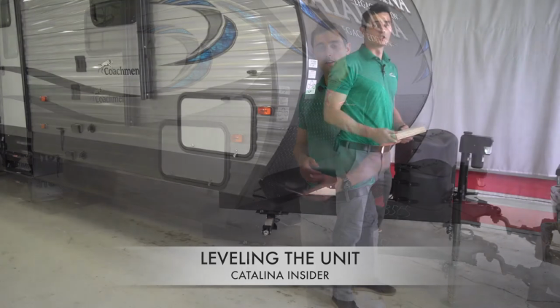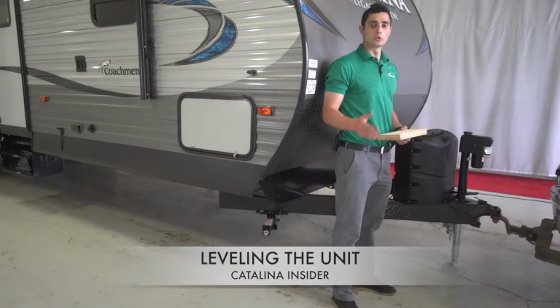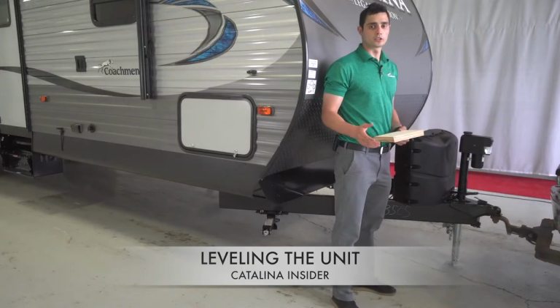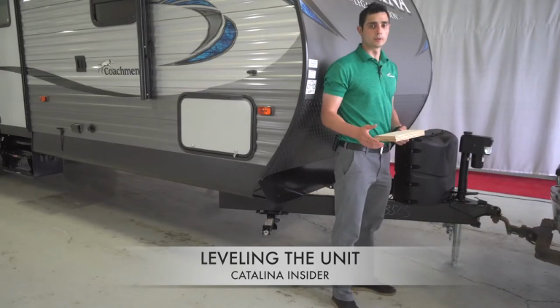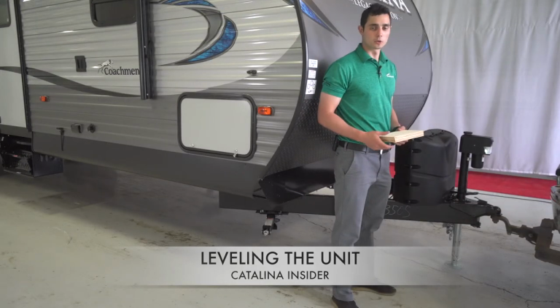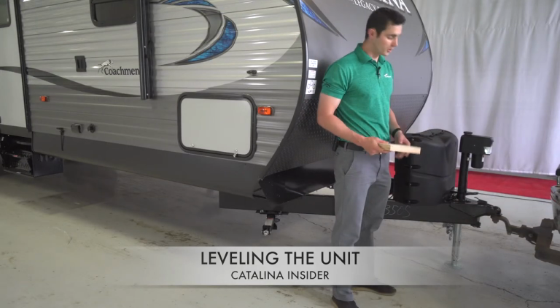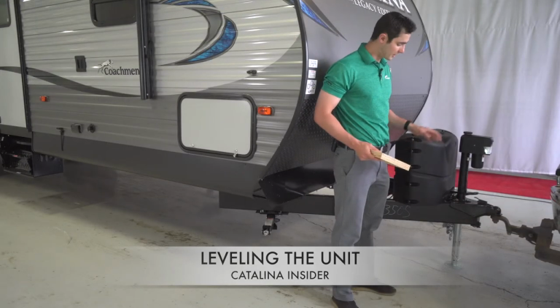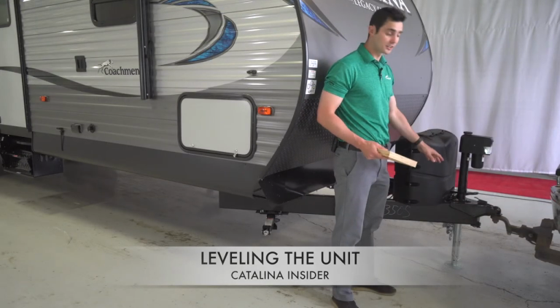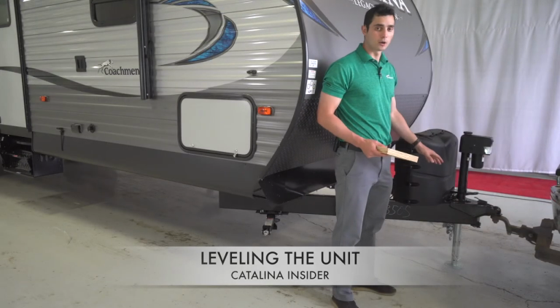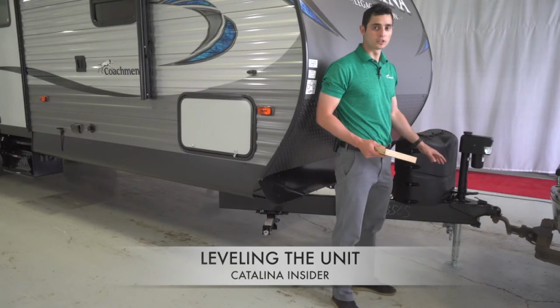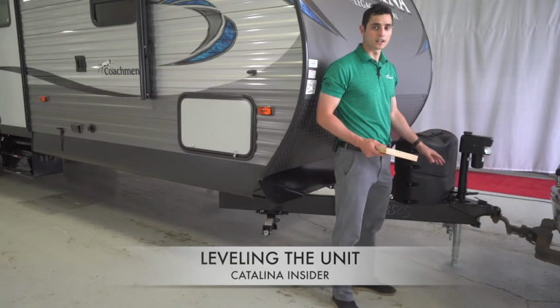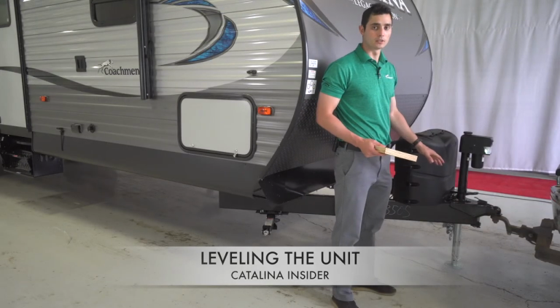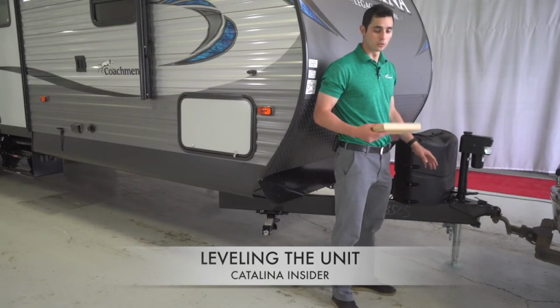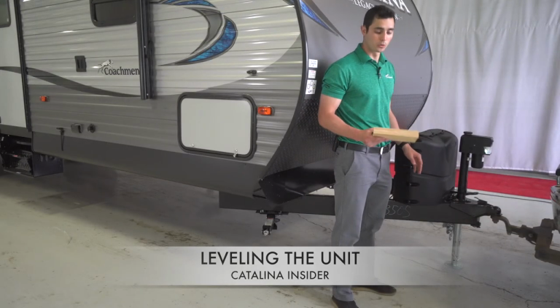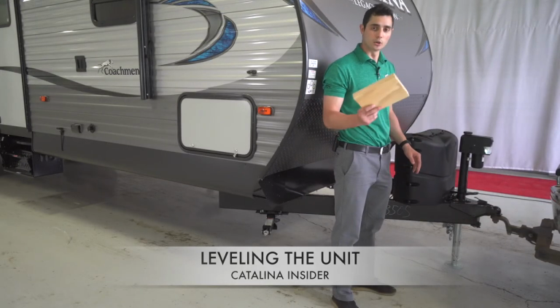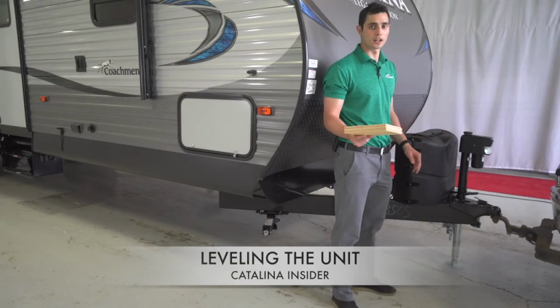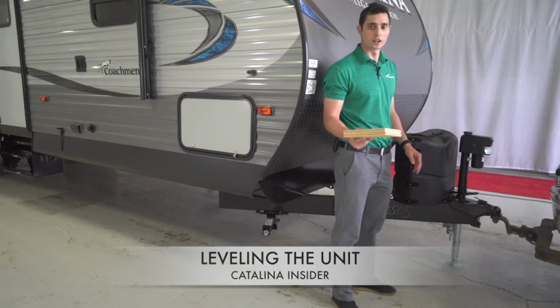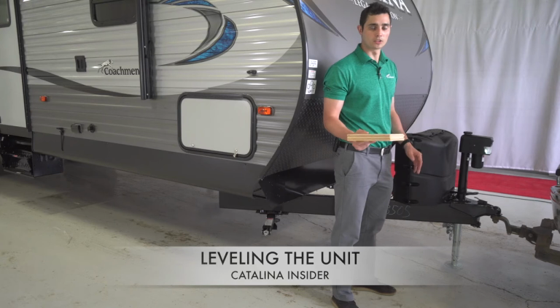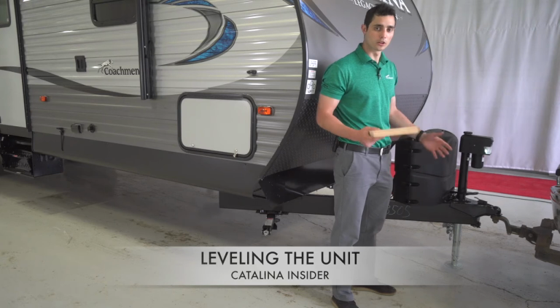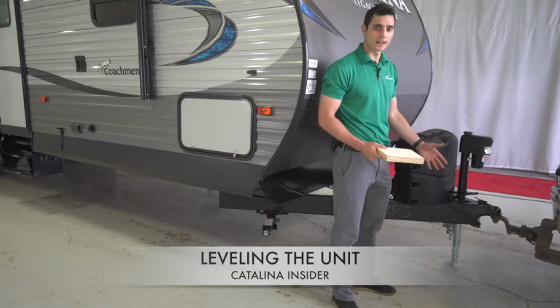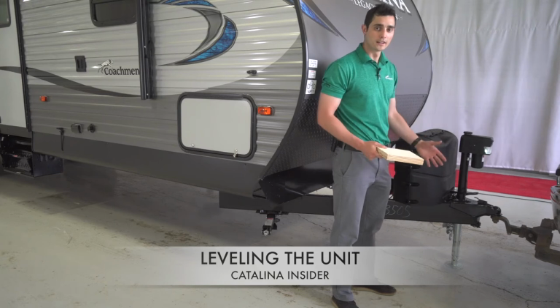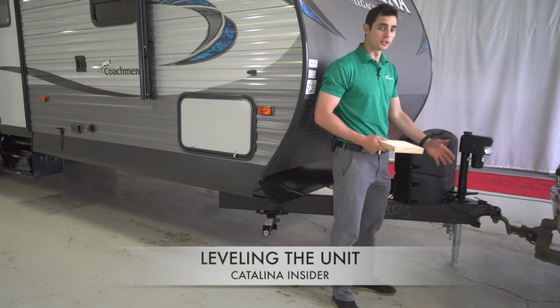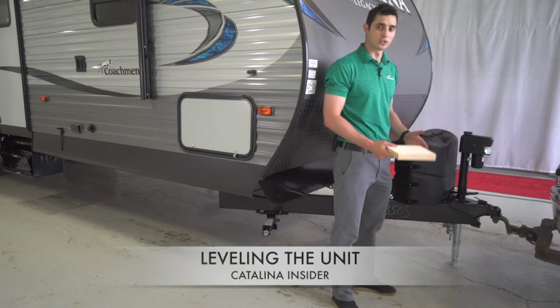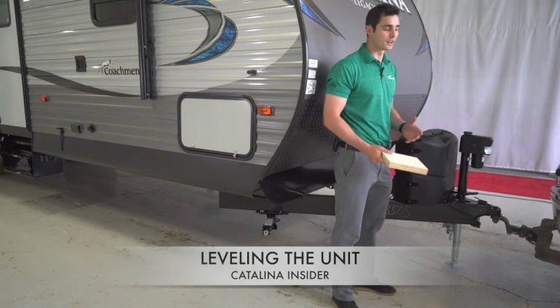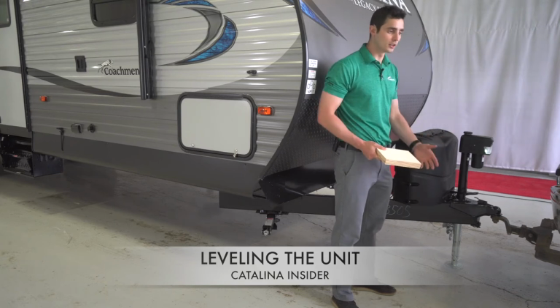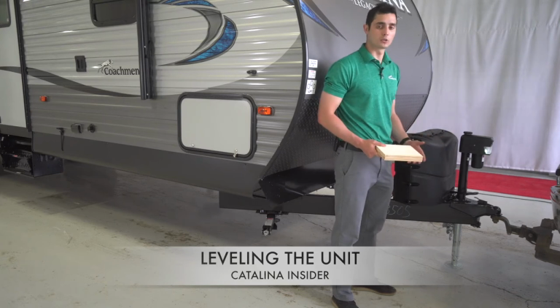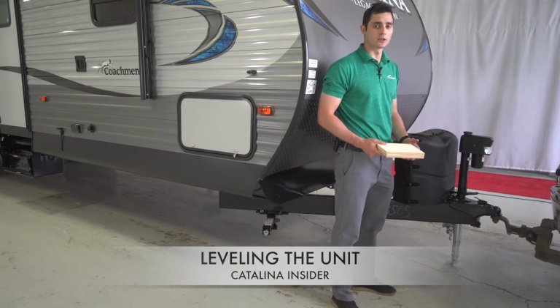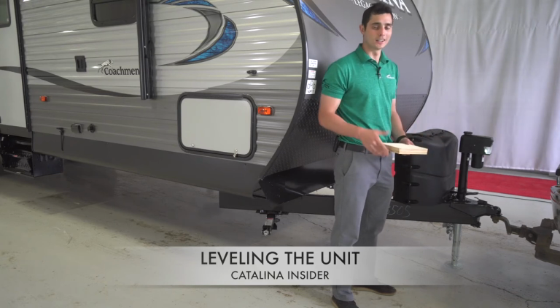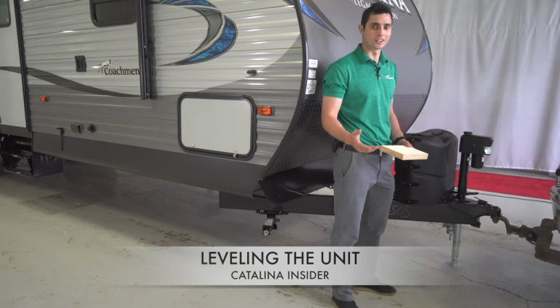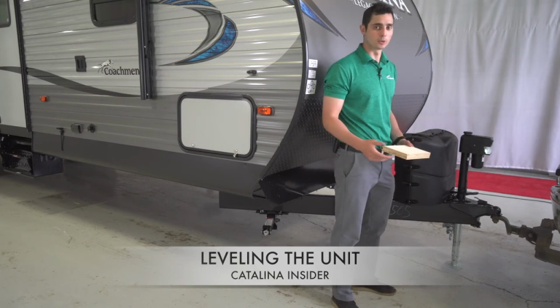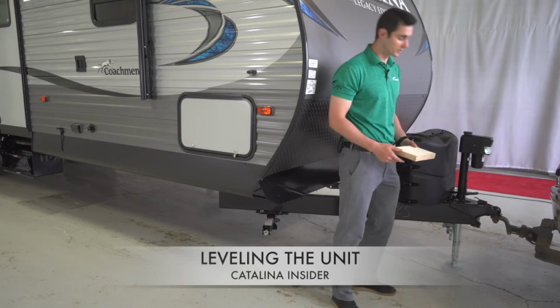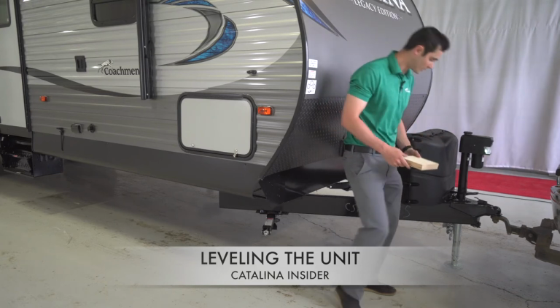Once the wheels are stabilized, we're also going to stabilize the power tongue jack up front. What you're going to want to do is slide another piece of wood under that to make sure it's not going into the ground and it stays completely stabilized.